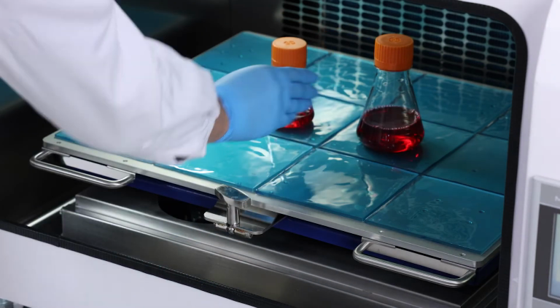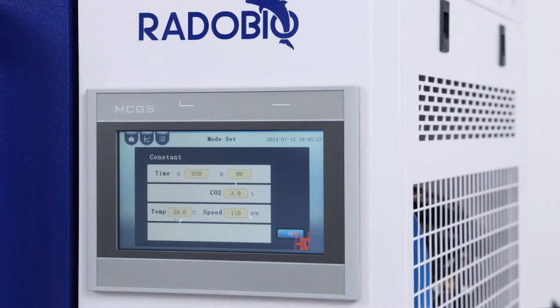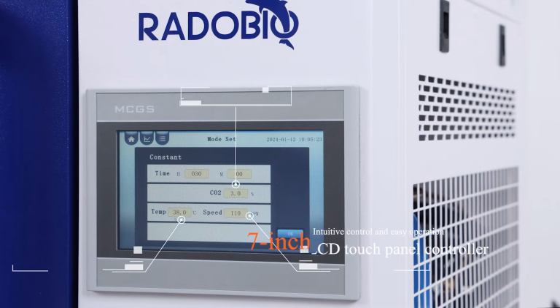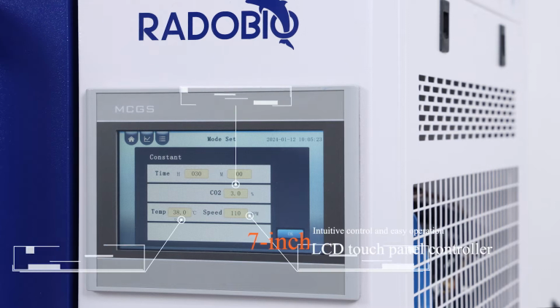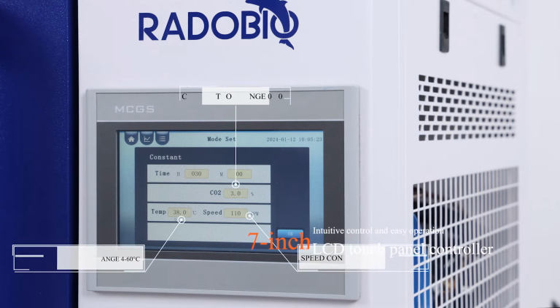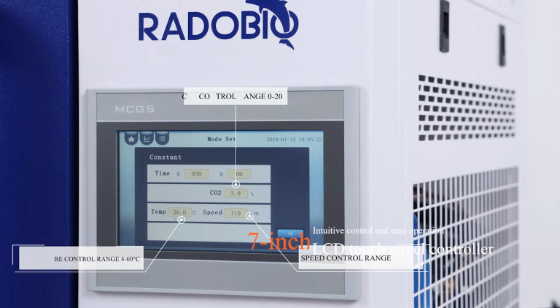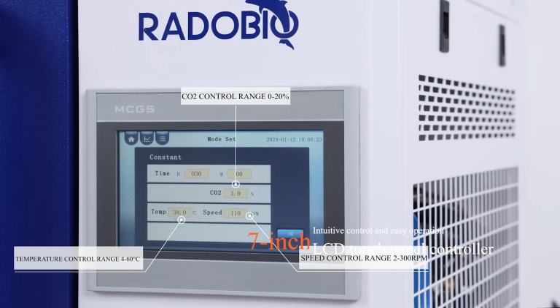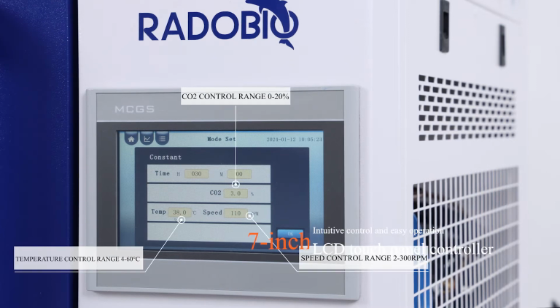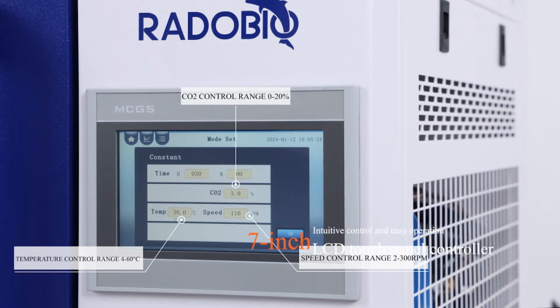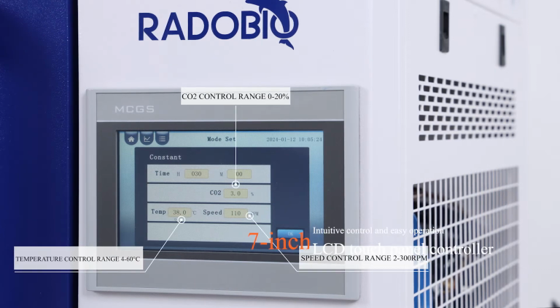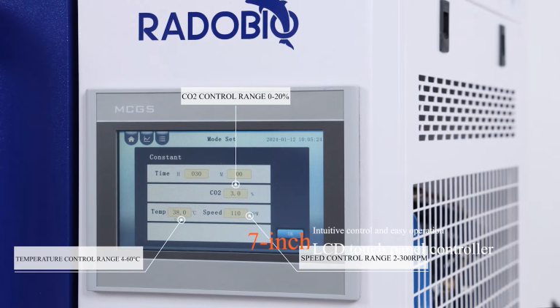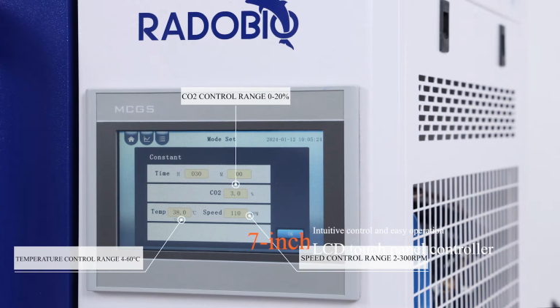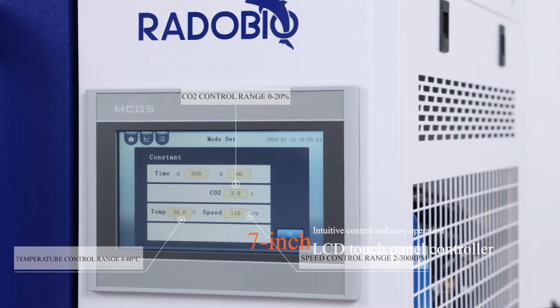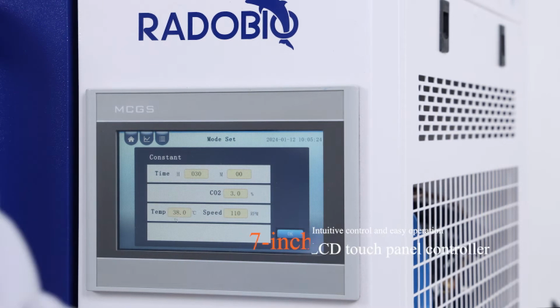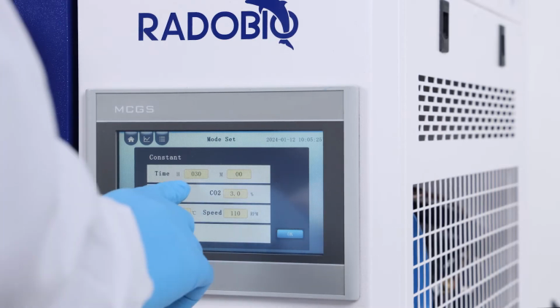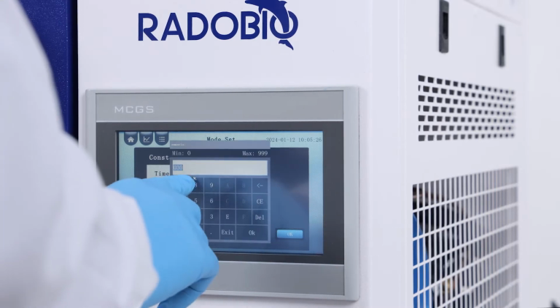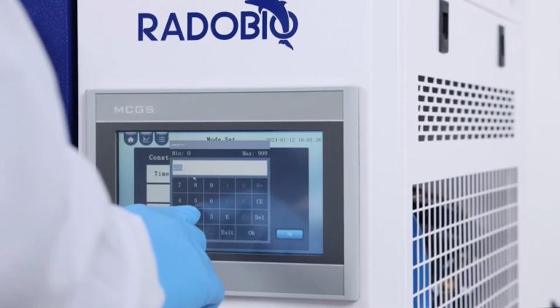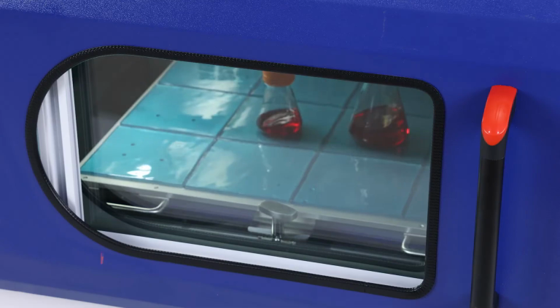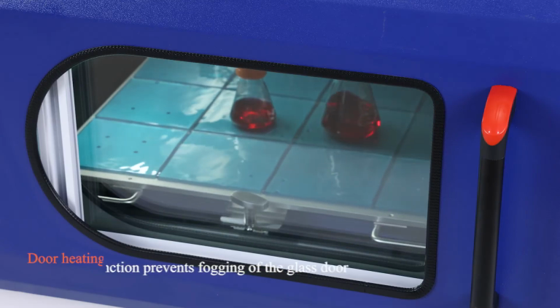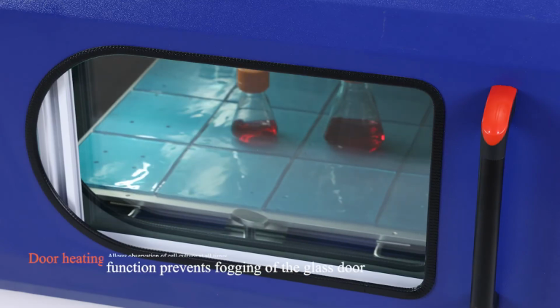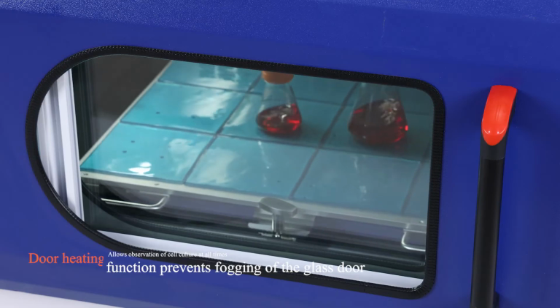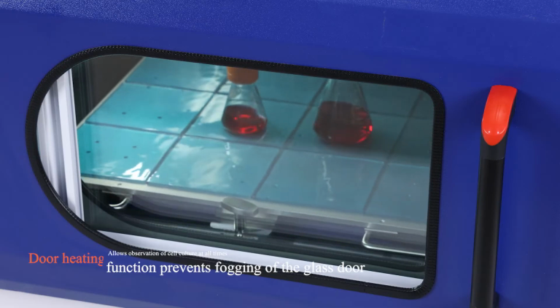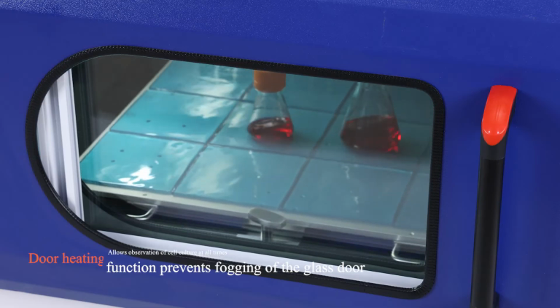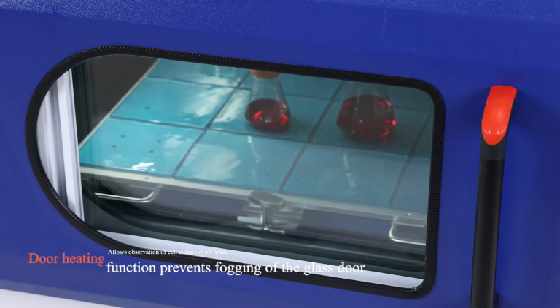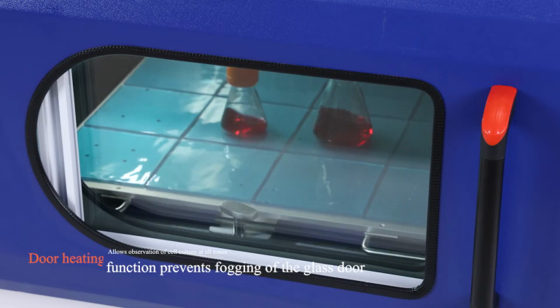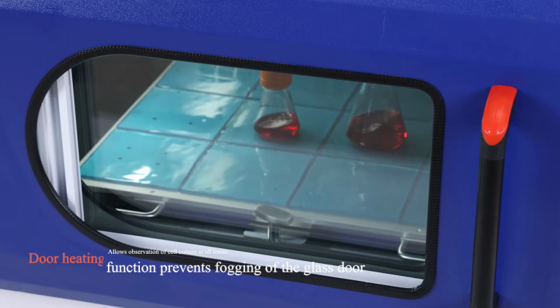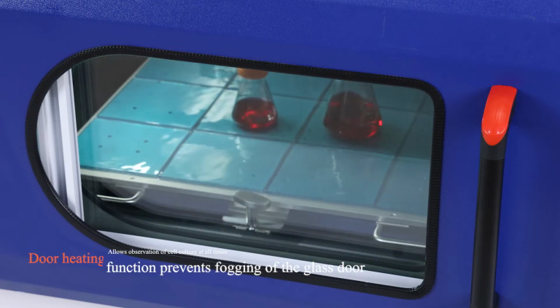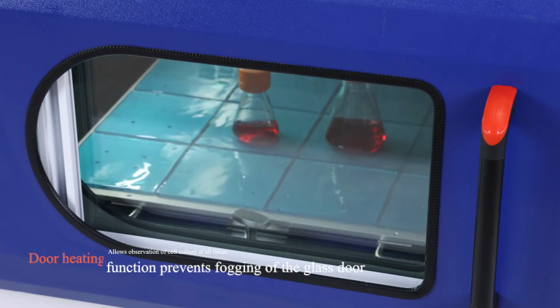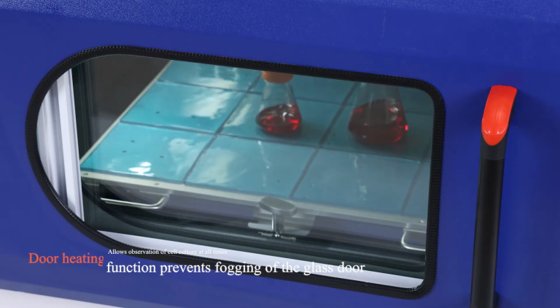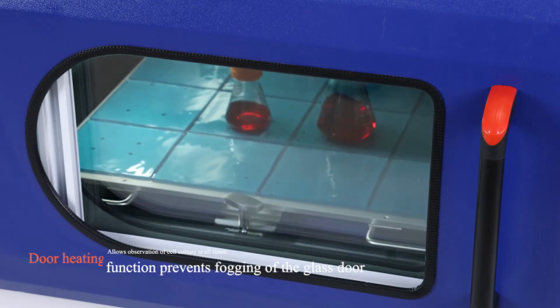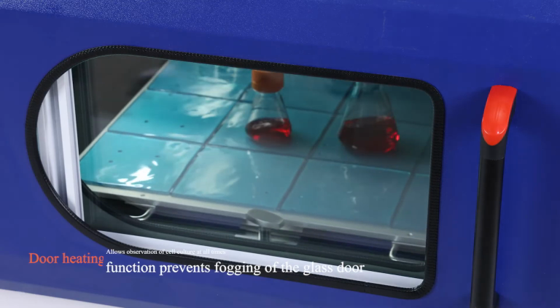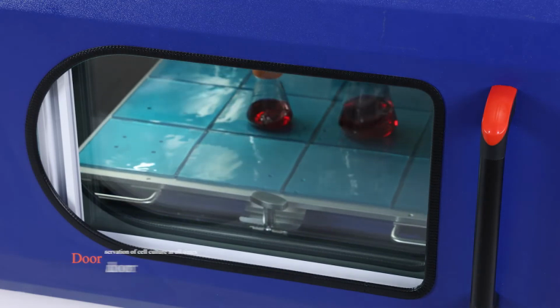7-inch LCD touch panel controller with intuitive control and easy operation. Door heating function prevents fogging of the glass door, allowing observation of cell culture at all times.